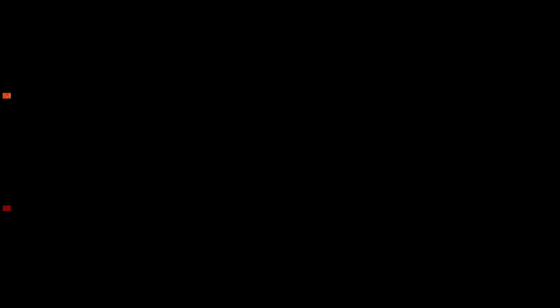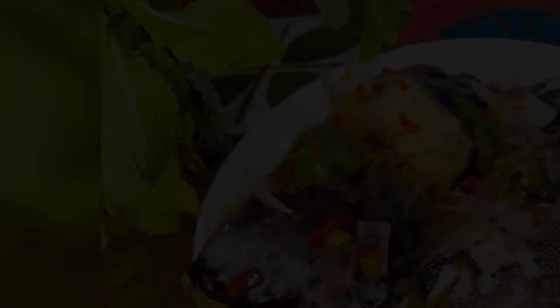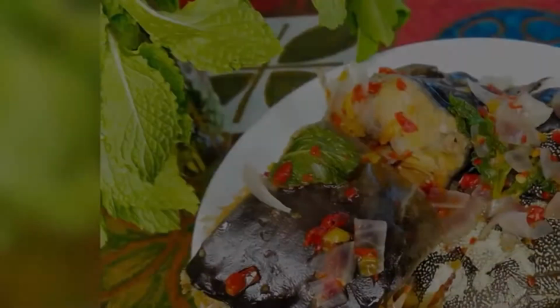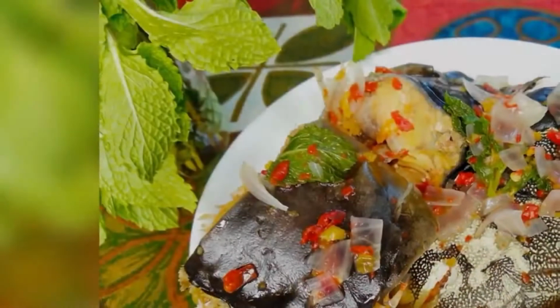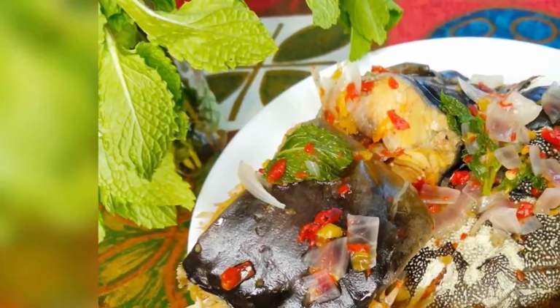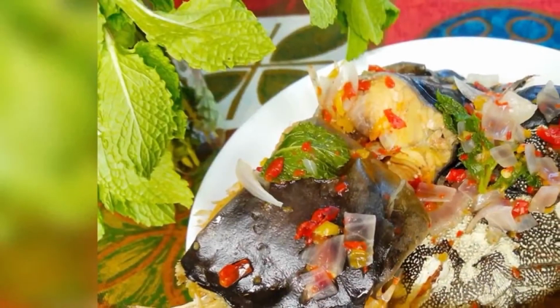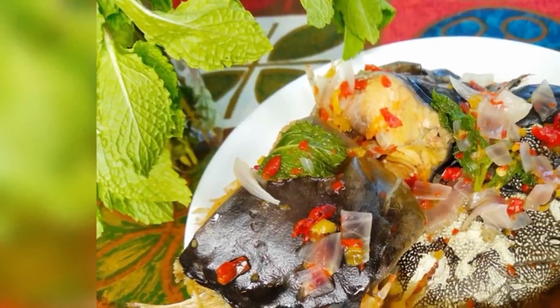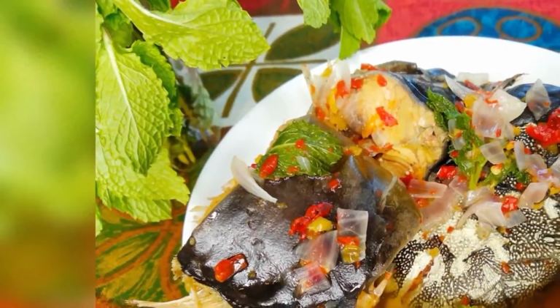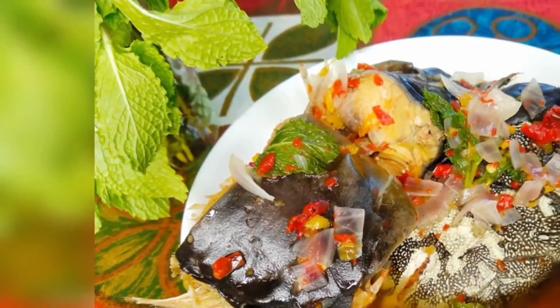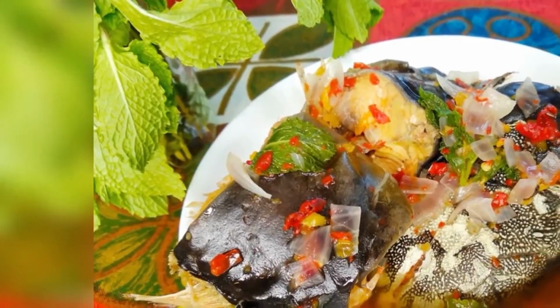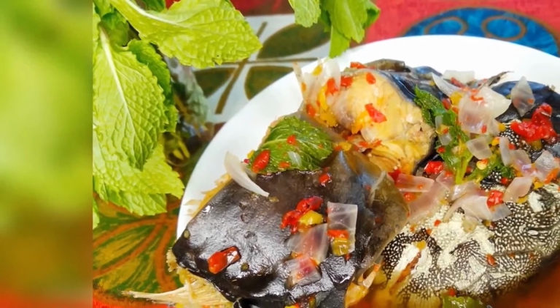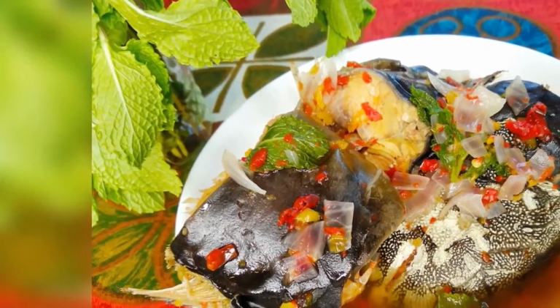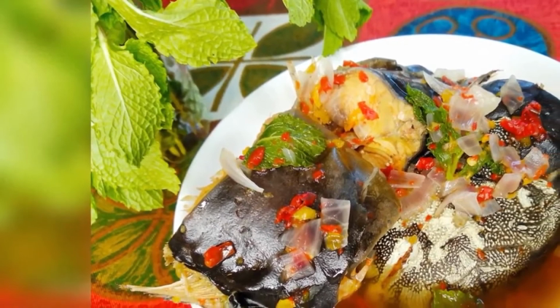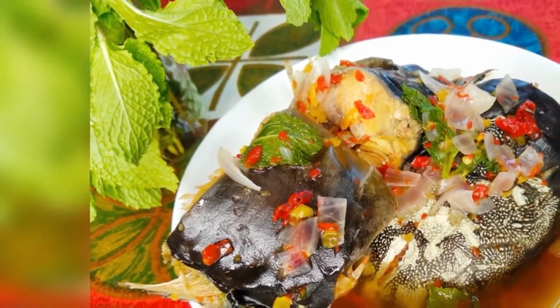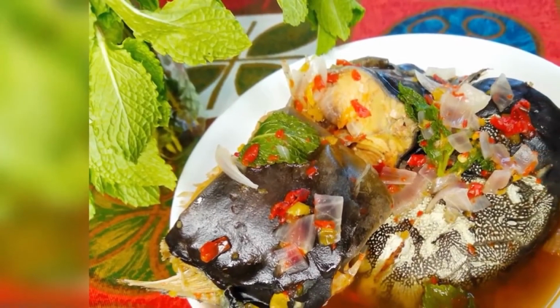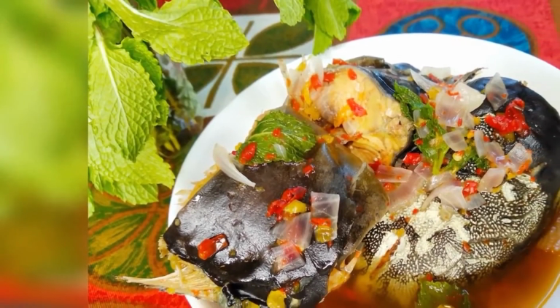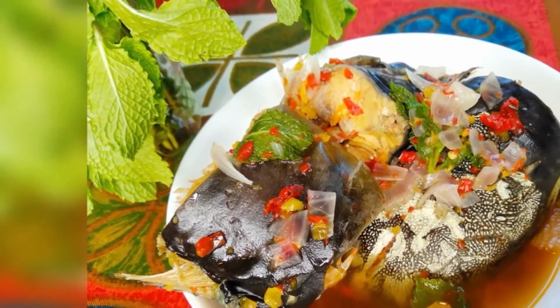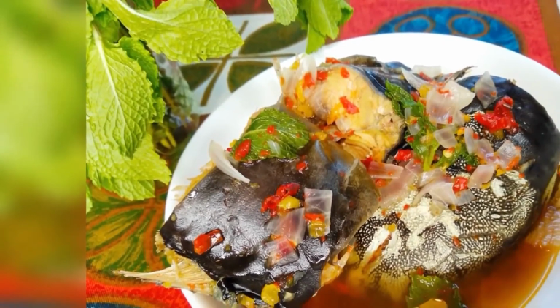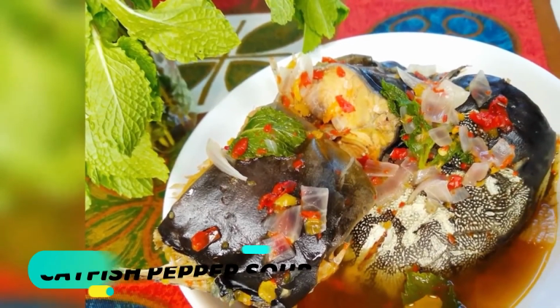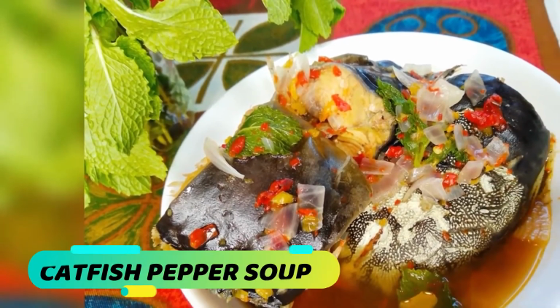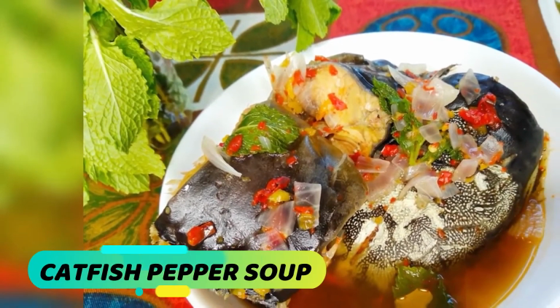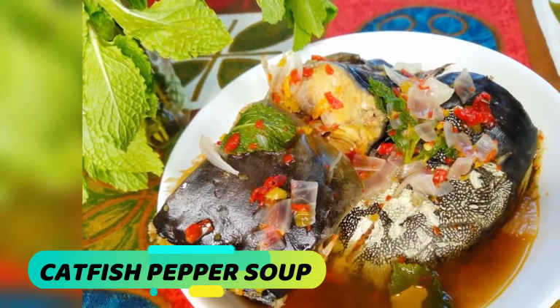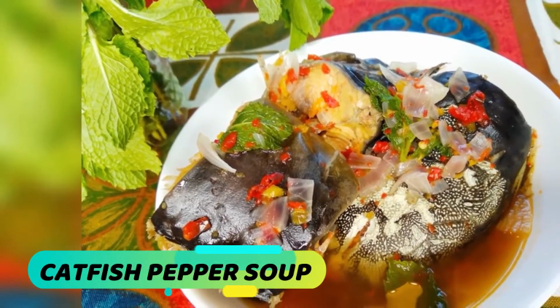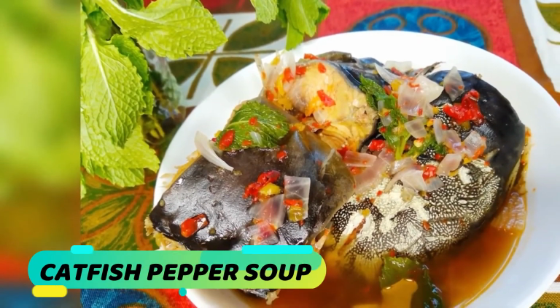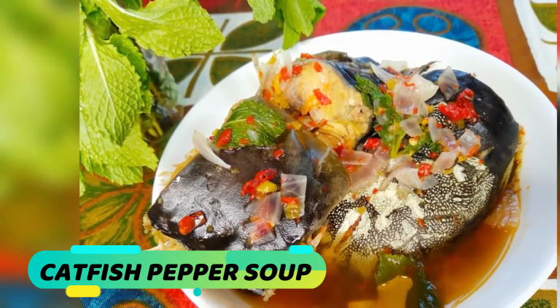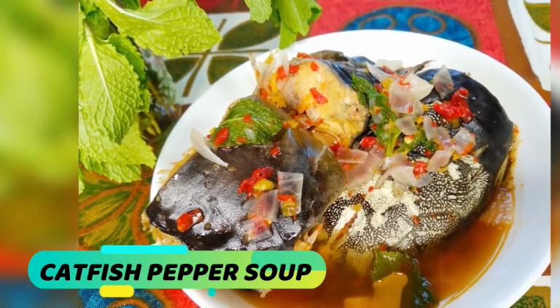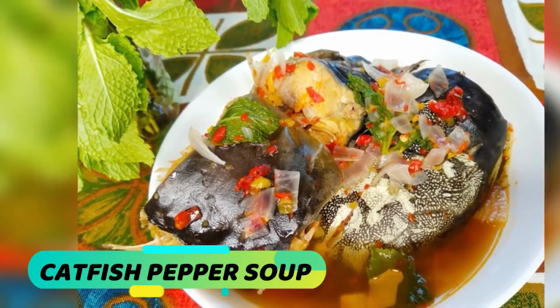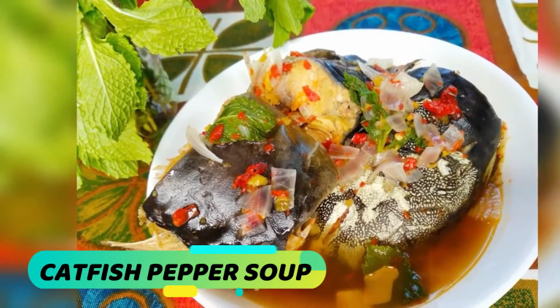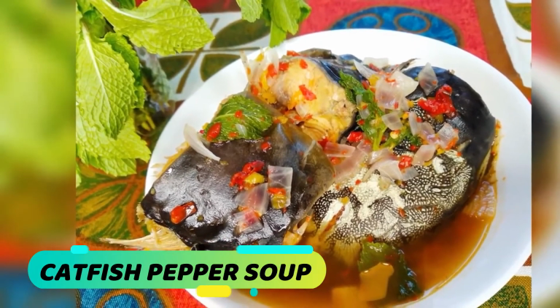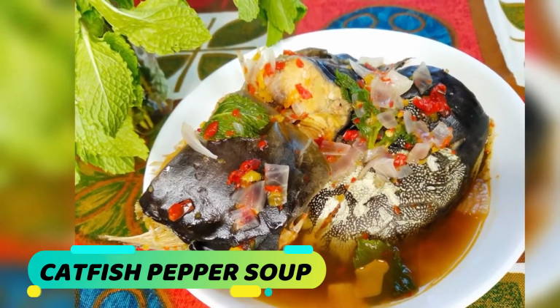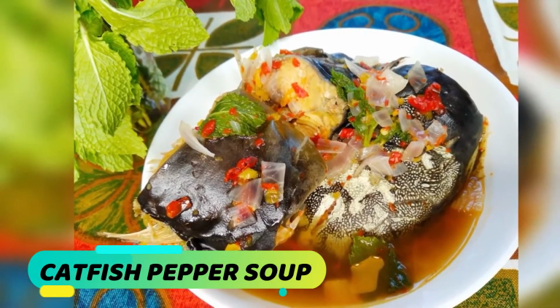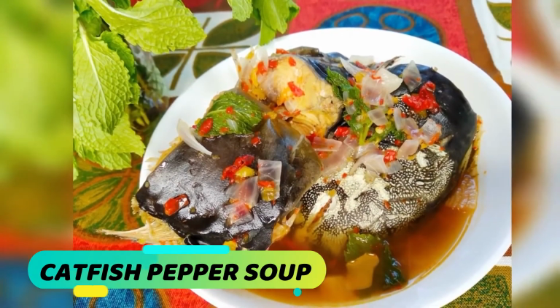Hi beautiful people, you're welcome once again to my channel. My name is Napina. If you're watching for the first time, thanks for watching, and to my wonderful subscribers, thanks for subscribing to my channel. Guys, today's recipe is catfish.